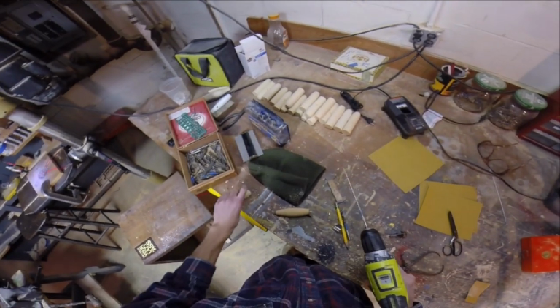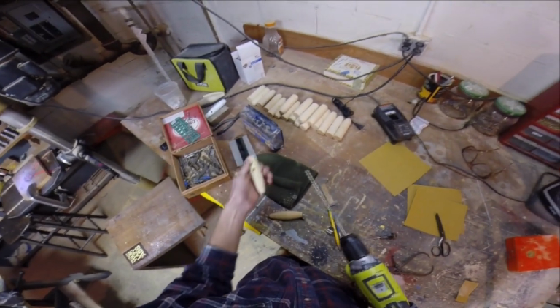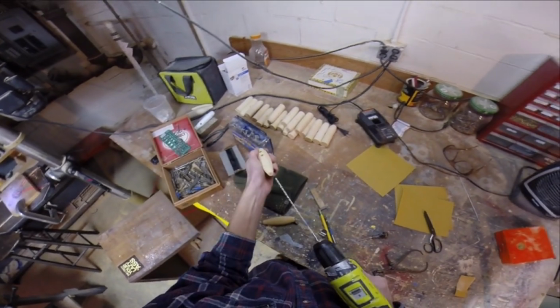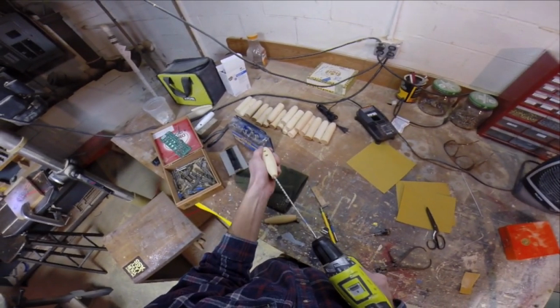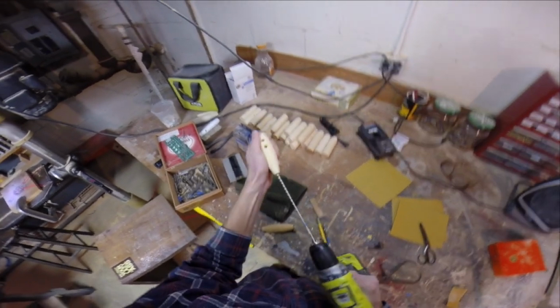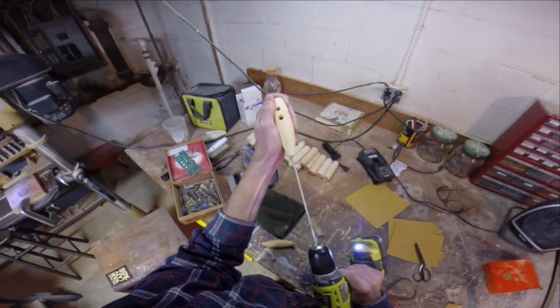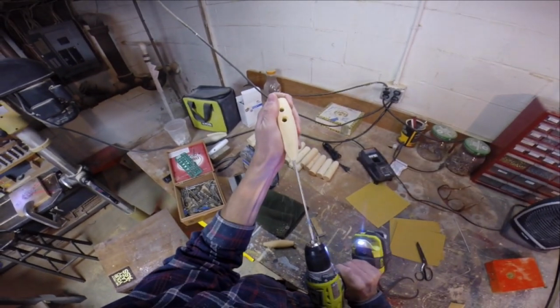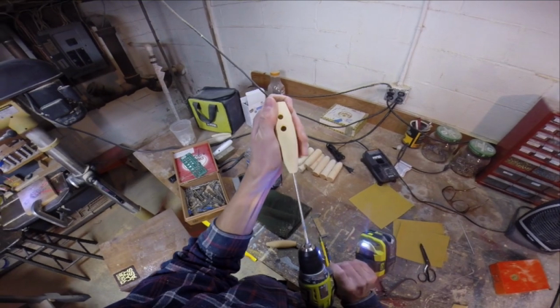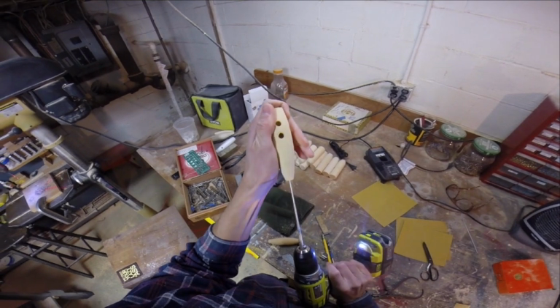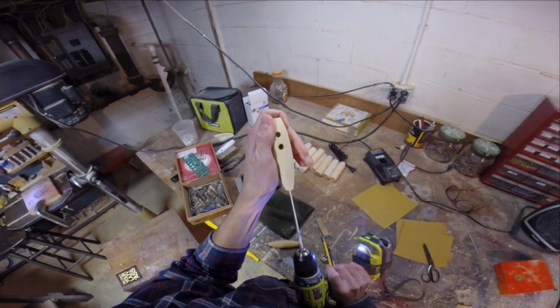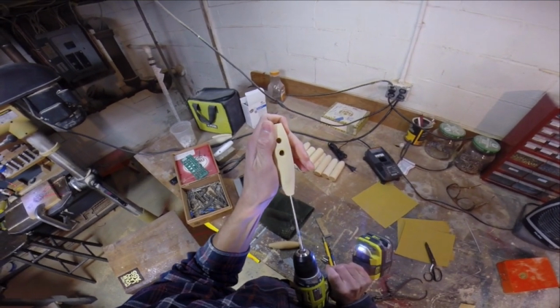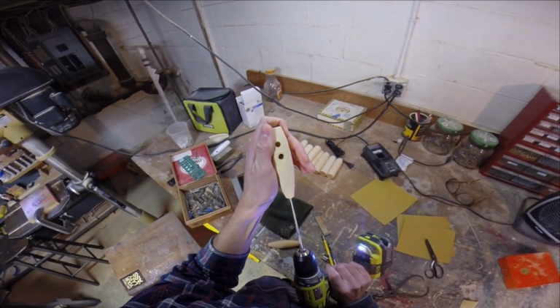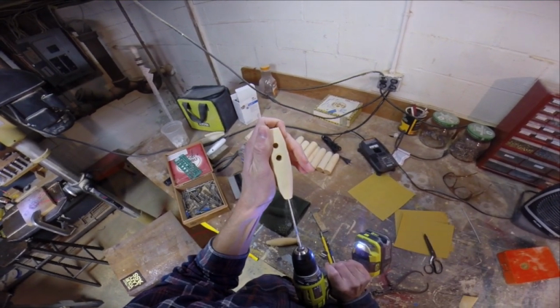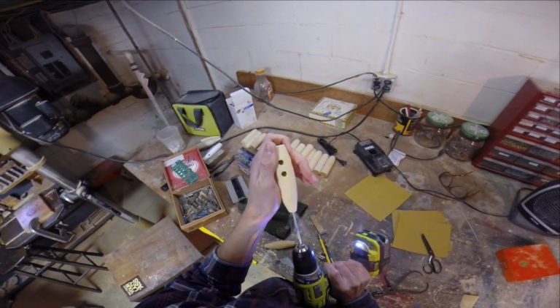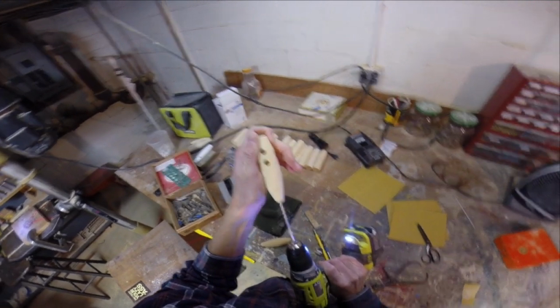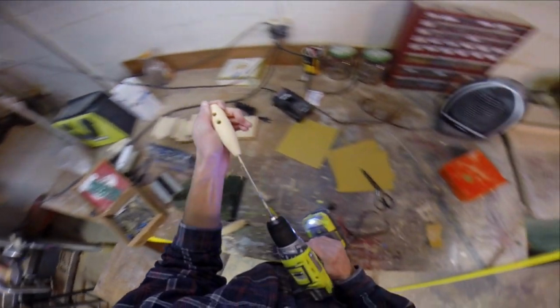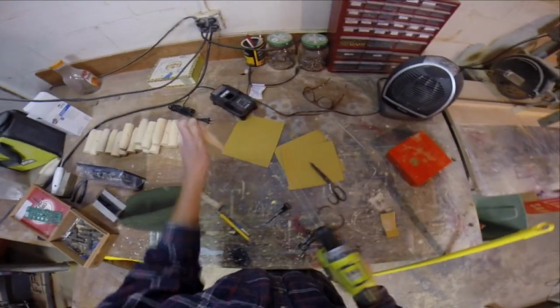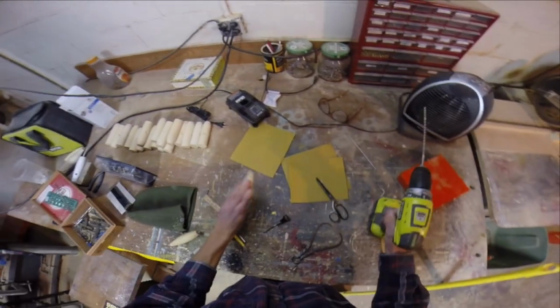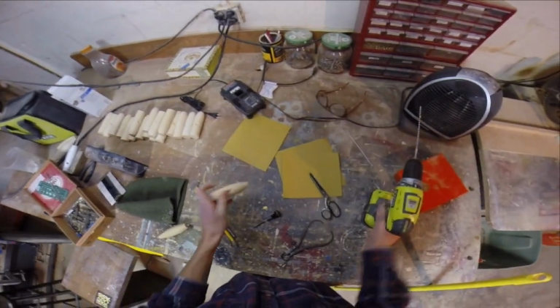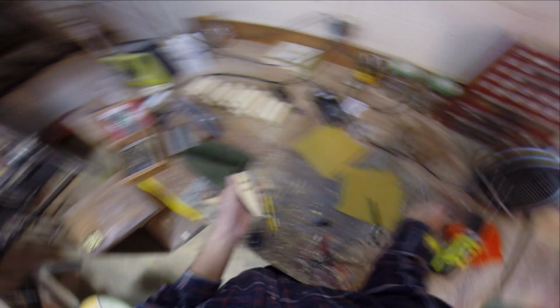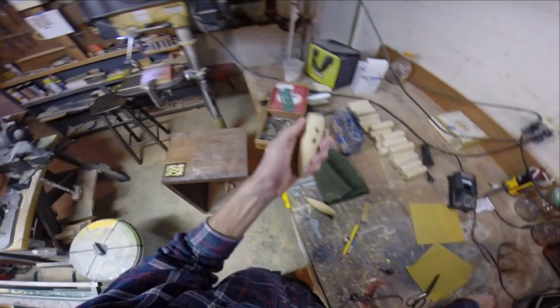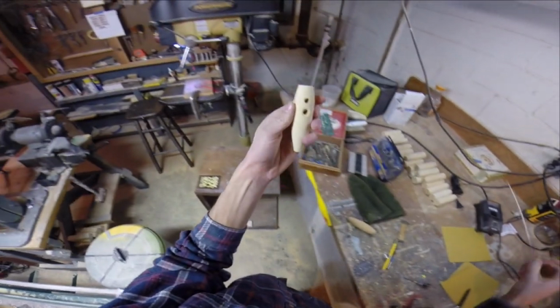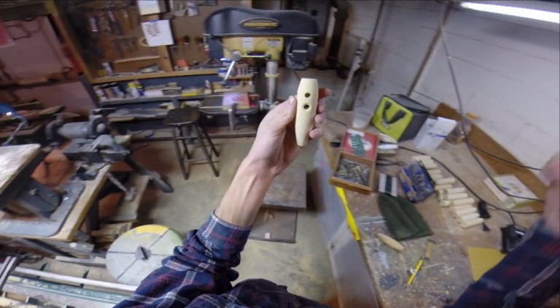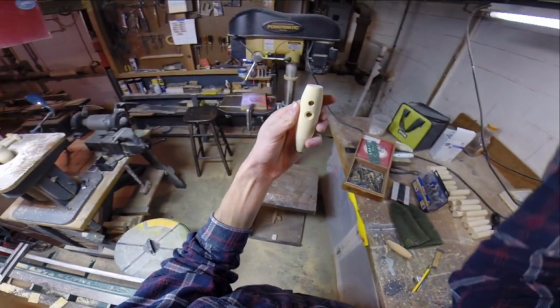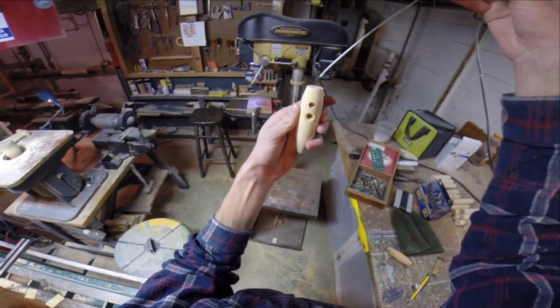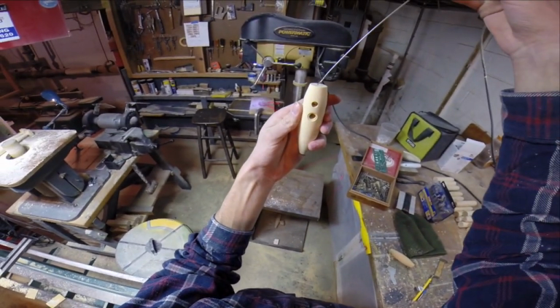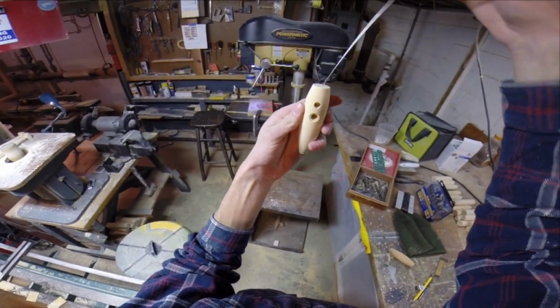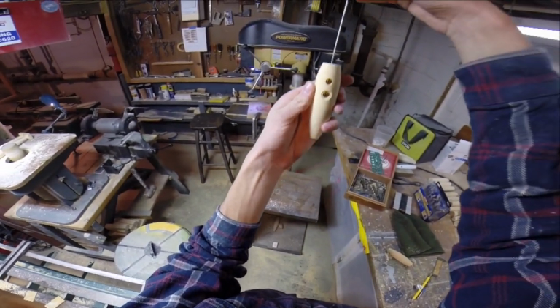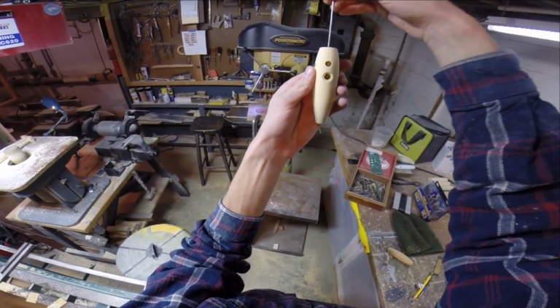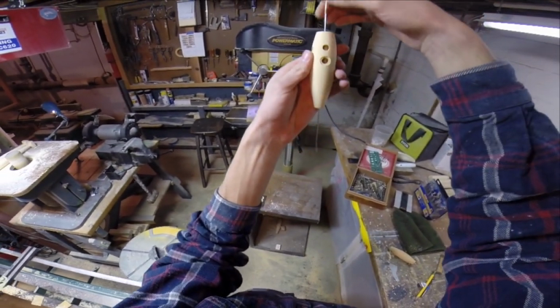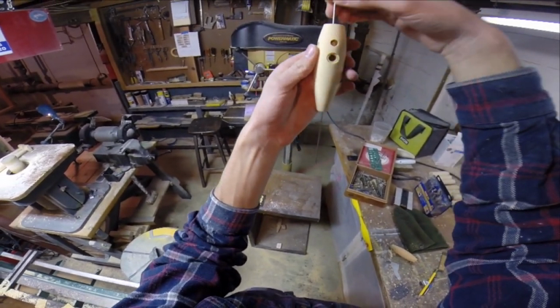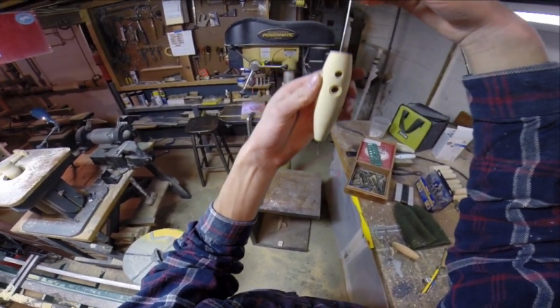Now I'm just going to use a hand drill to clear out the holes. I'll drill one hole in from the tail and one from the nose and have them meet in the middle. And it goes through perfectly.